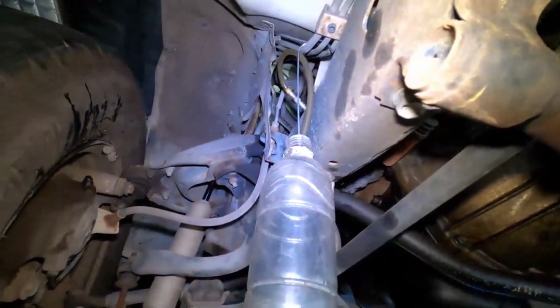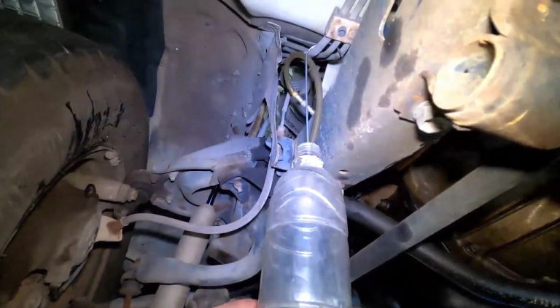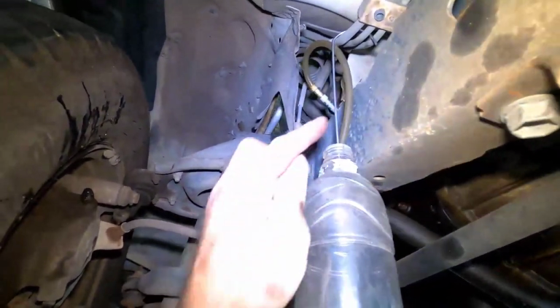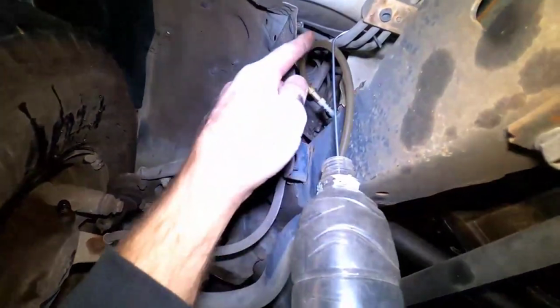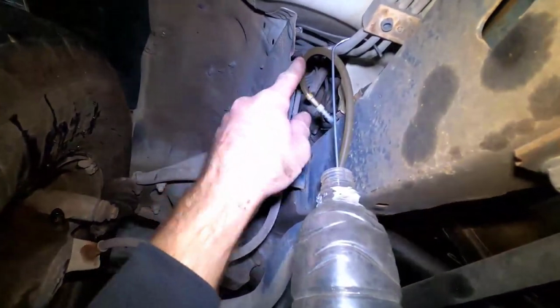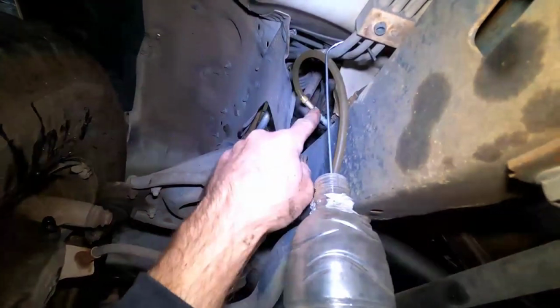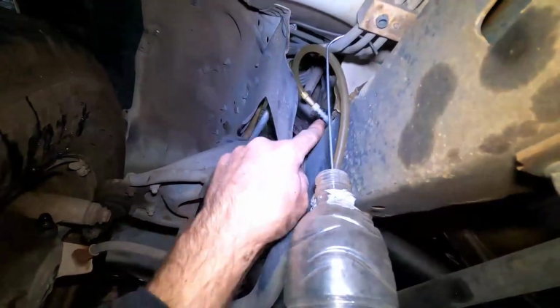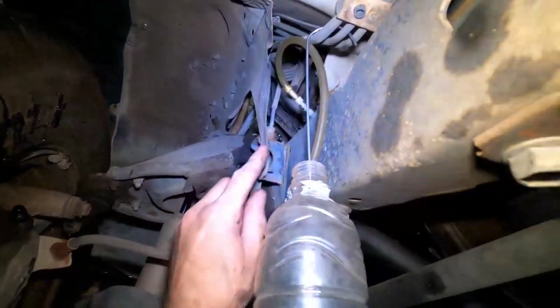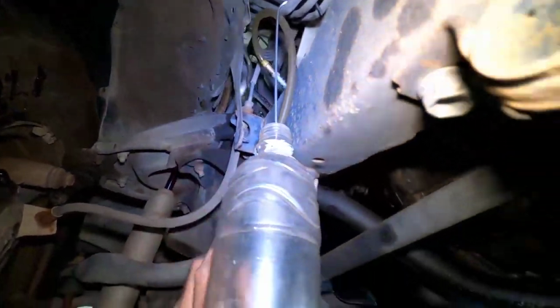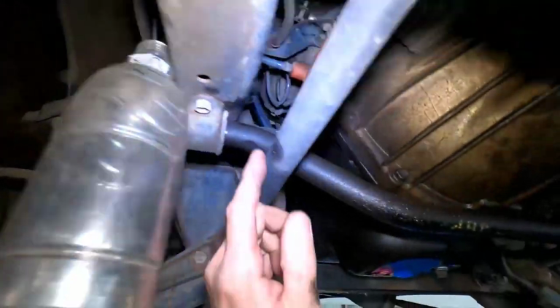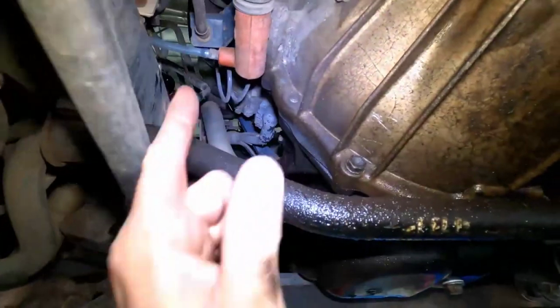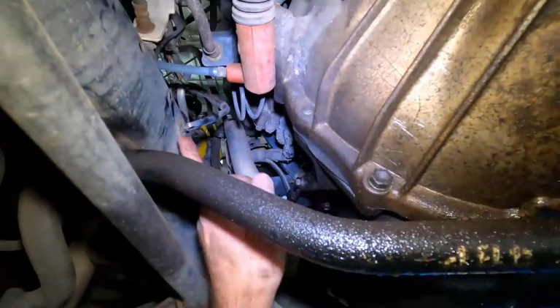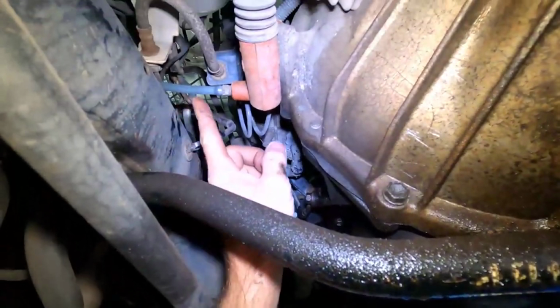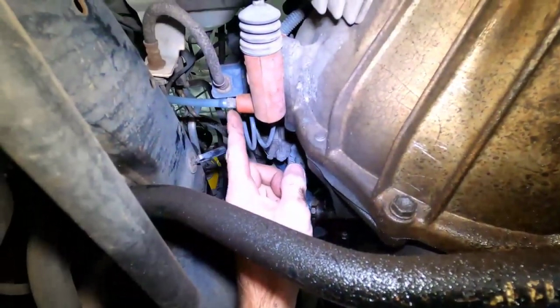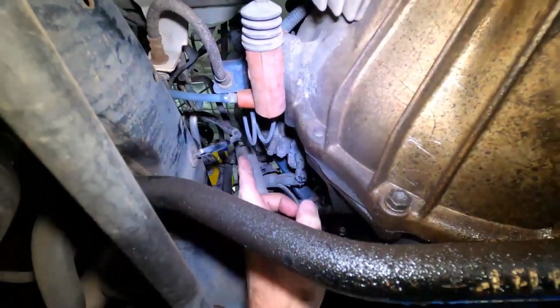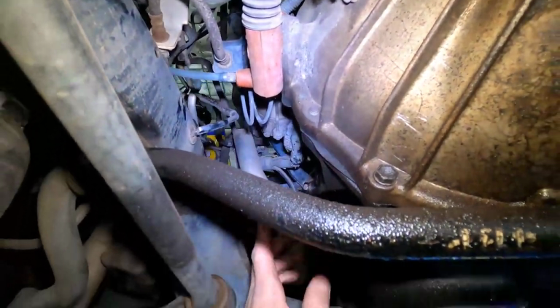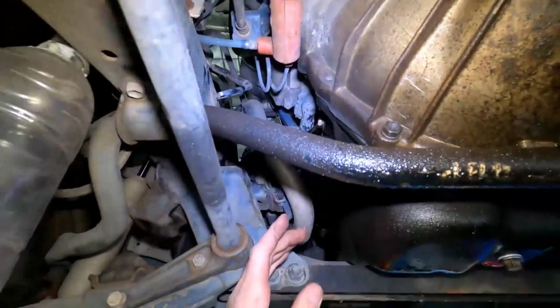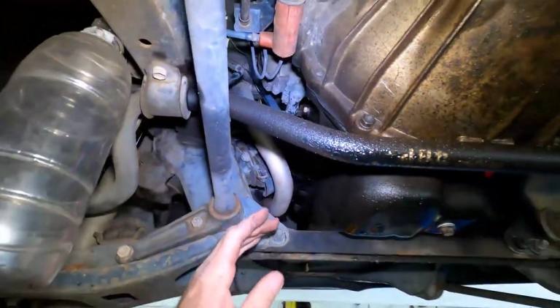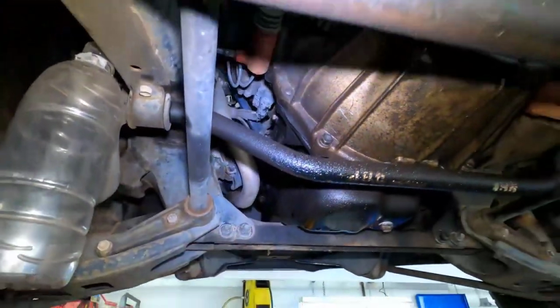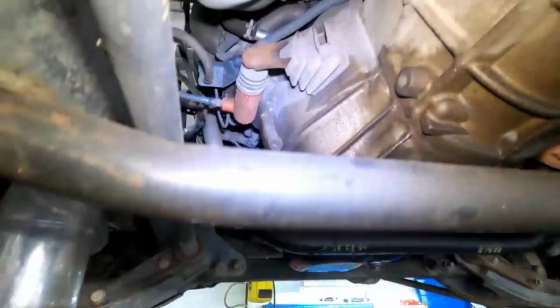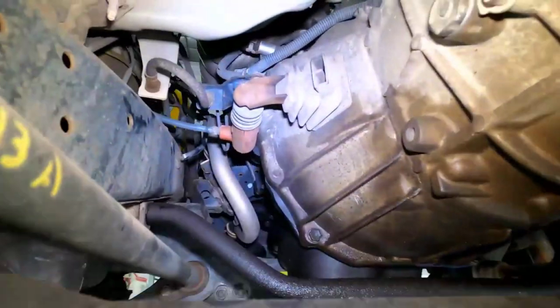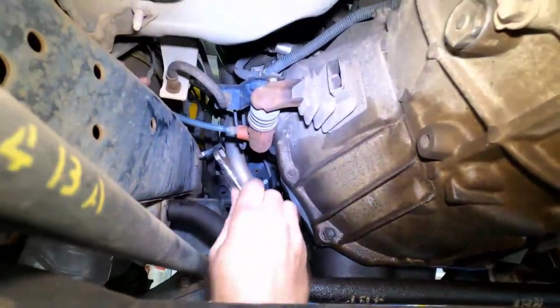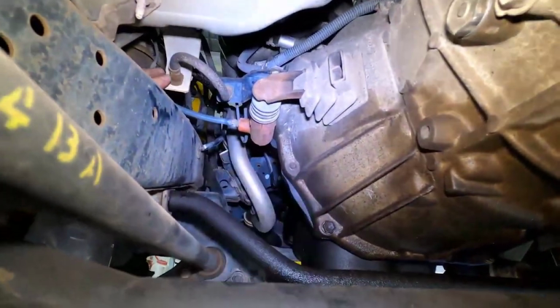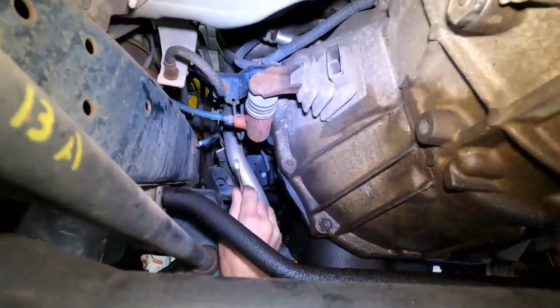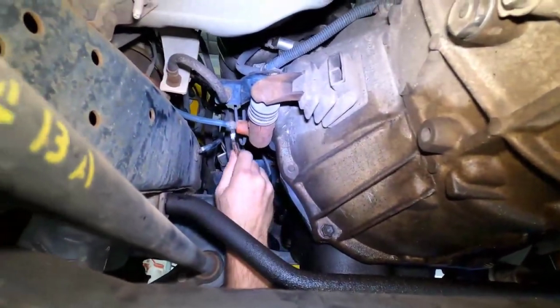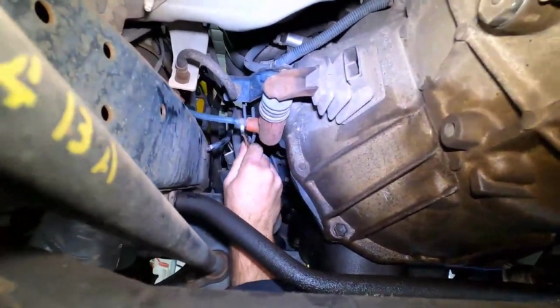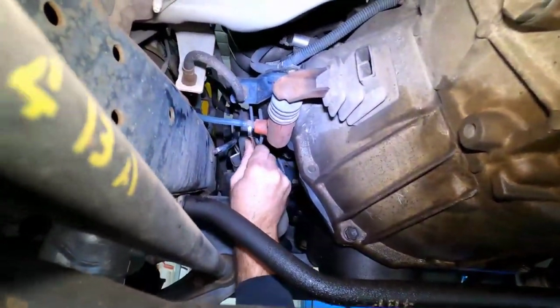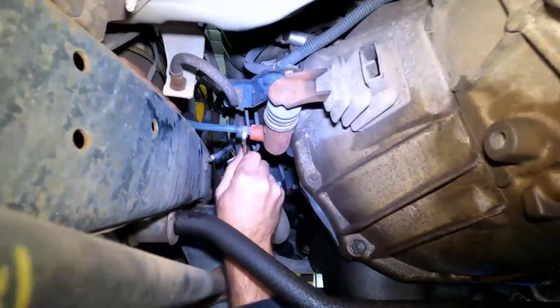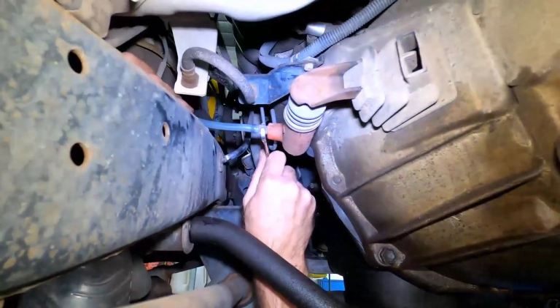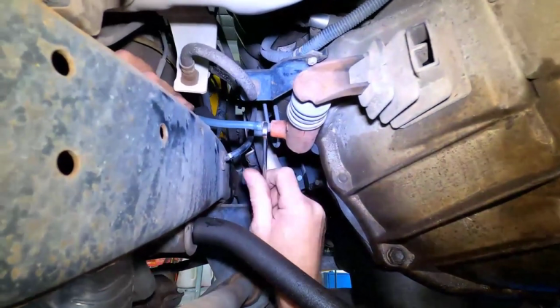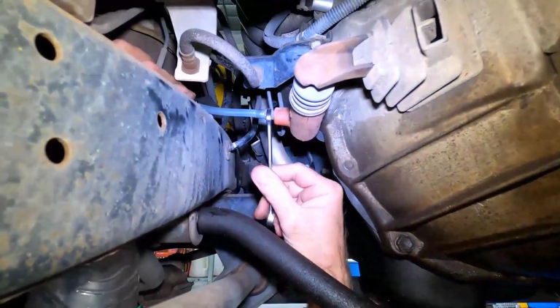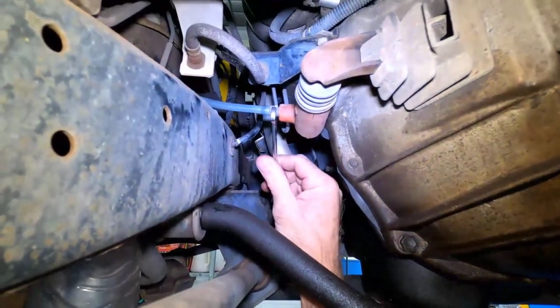This next step is important. Make sure the bleed hose is sitting higher than the bleed nipple. If the hose were to sit lower than the nipple, it will suck in air when the clutch pedal is going up during the pedal bleeding procedure.